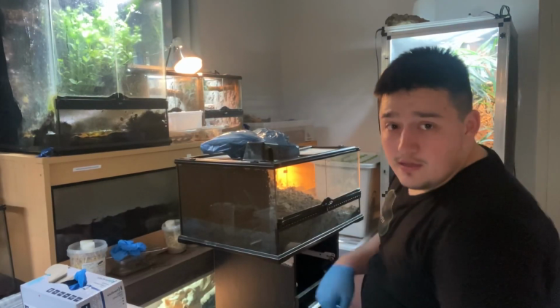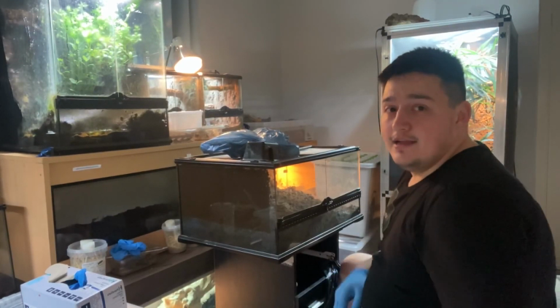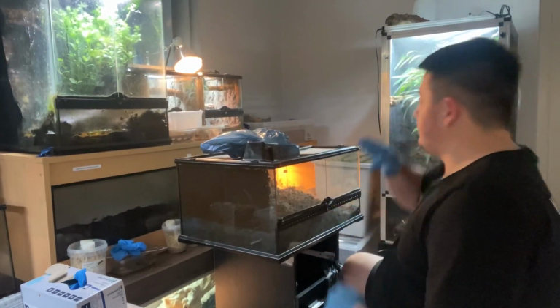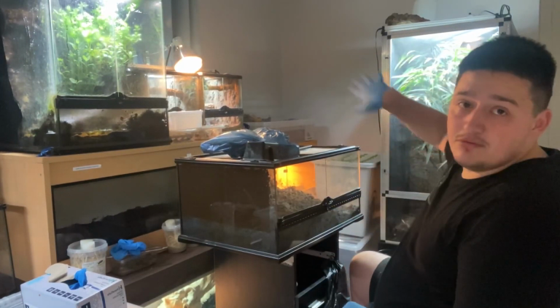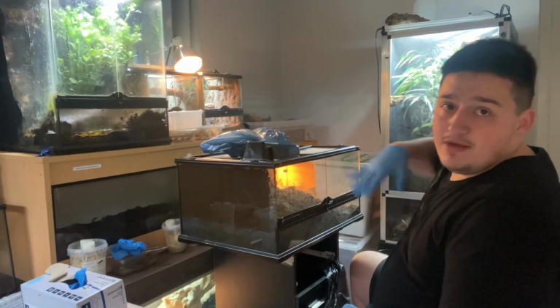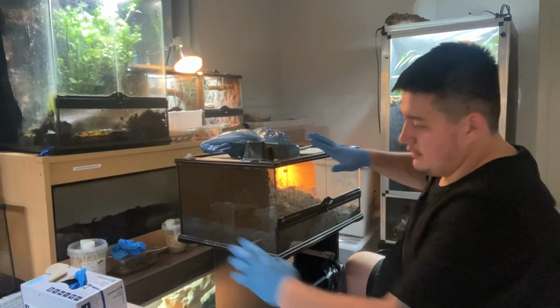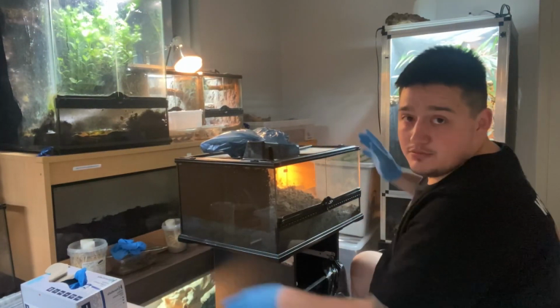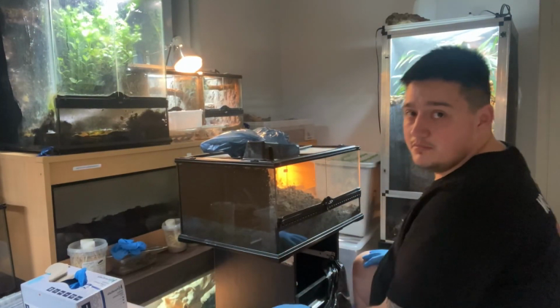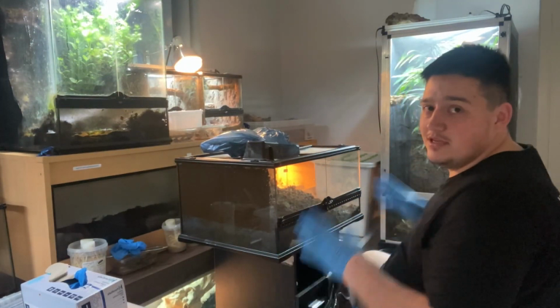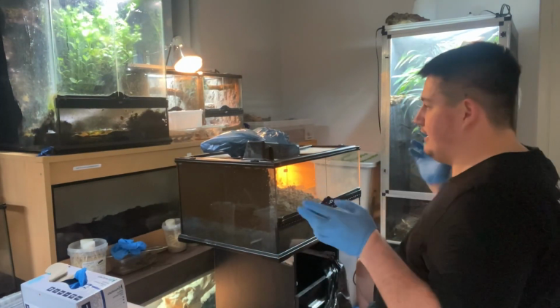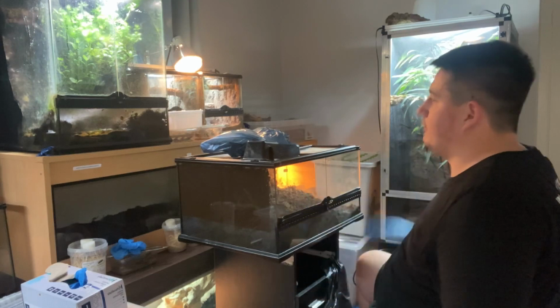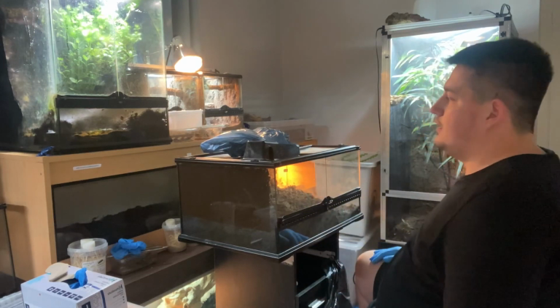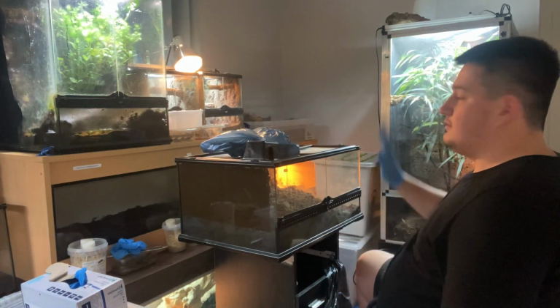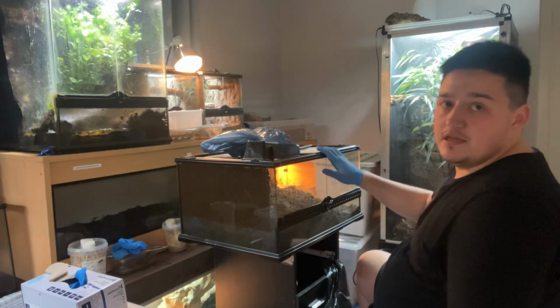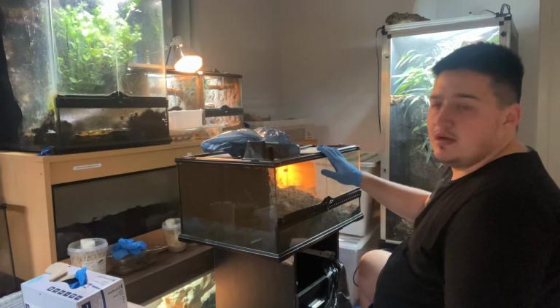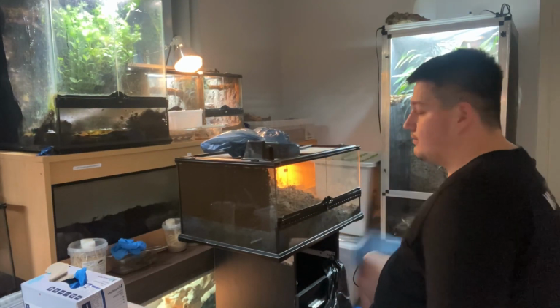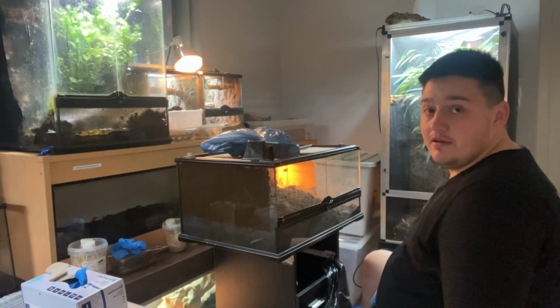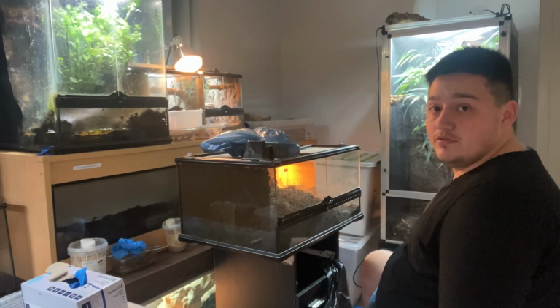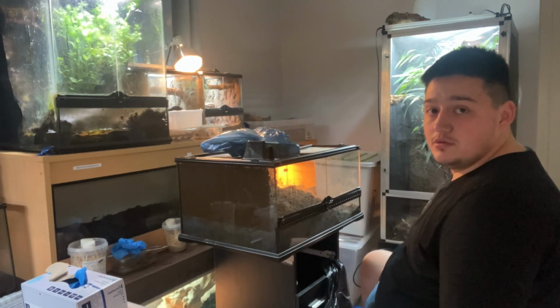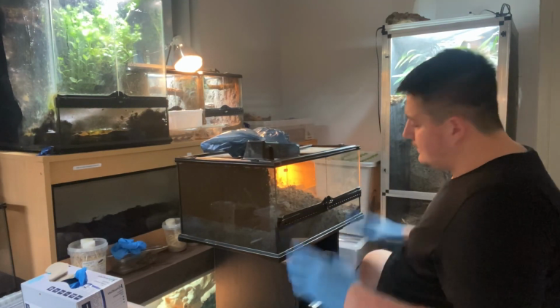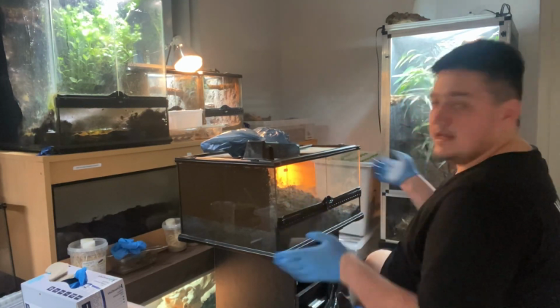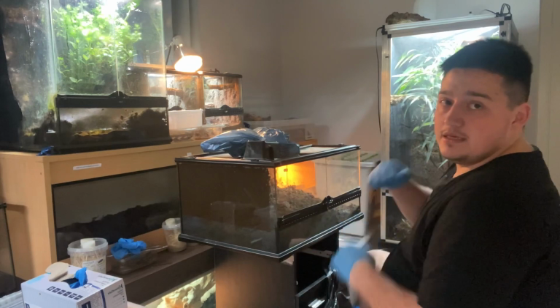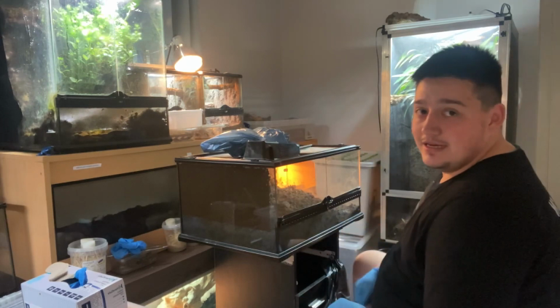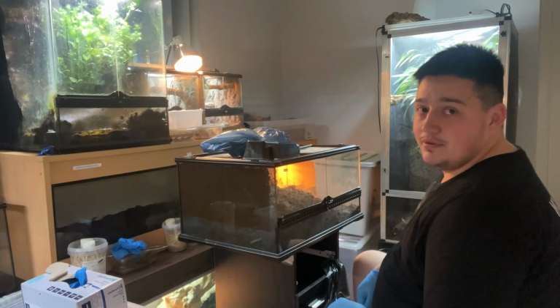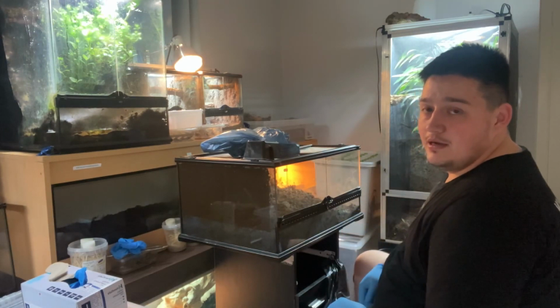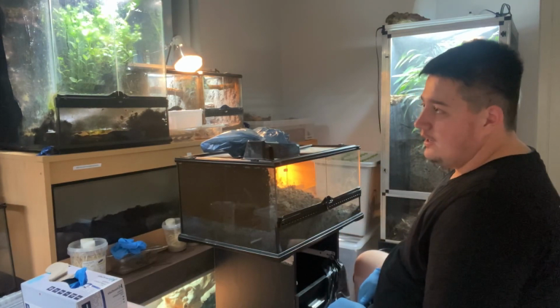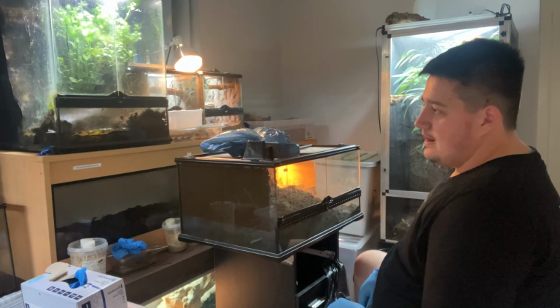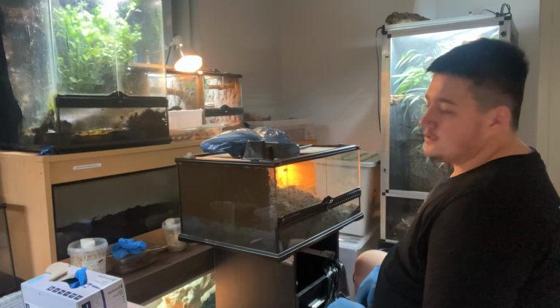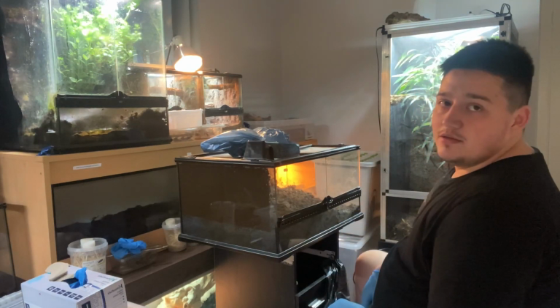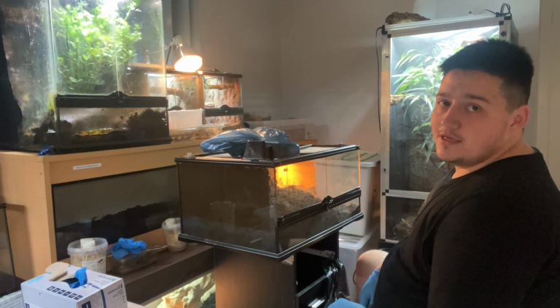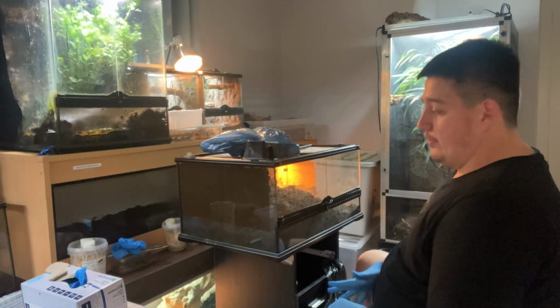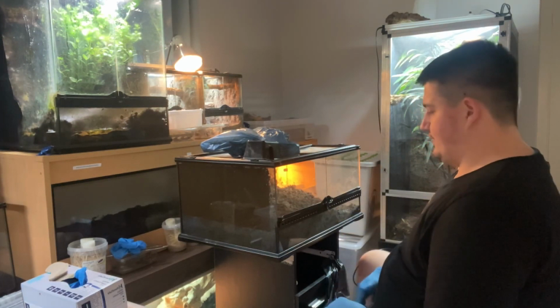Excuse the absolute mess around here — this is the middle of cleaning the room to make it close to this bad boy. Without further ado, let's get this cleaned up and start the process of building this thing.